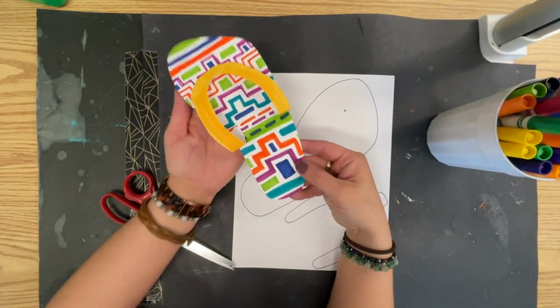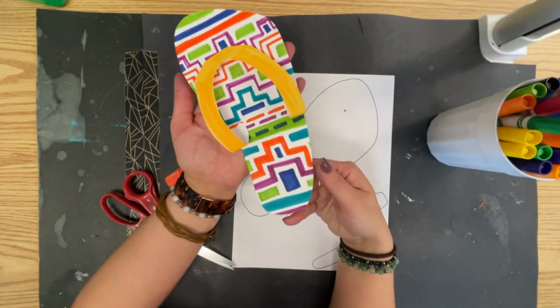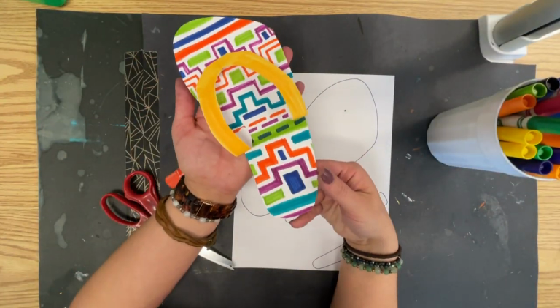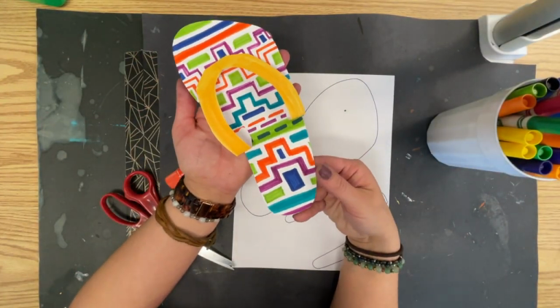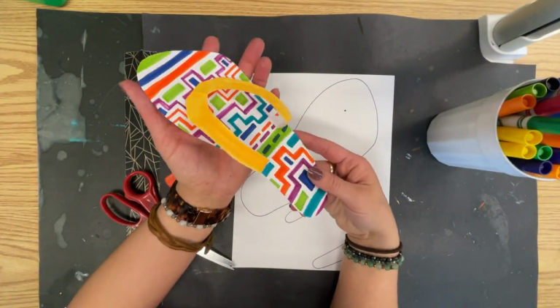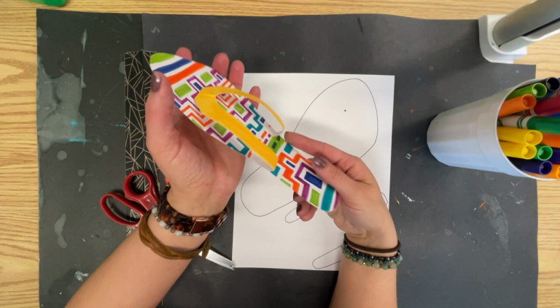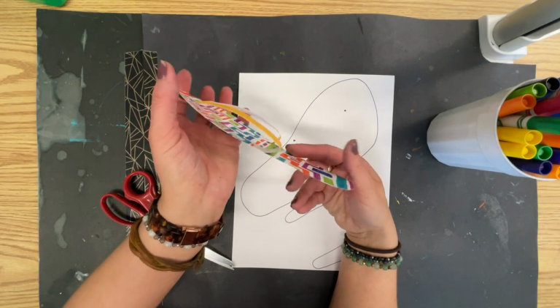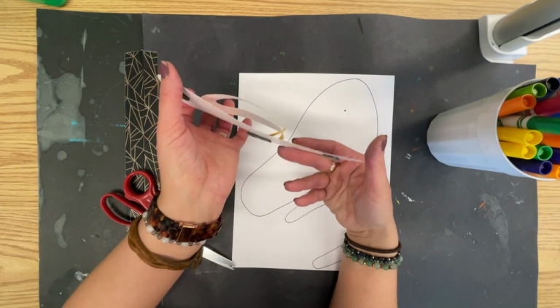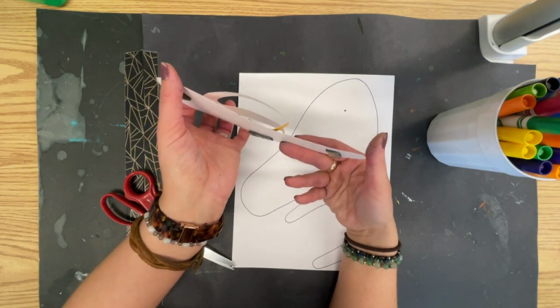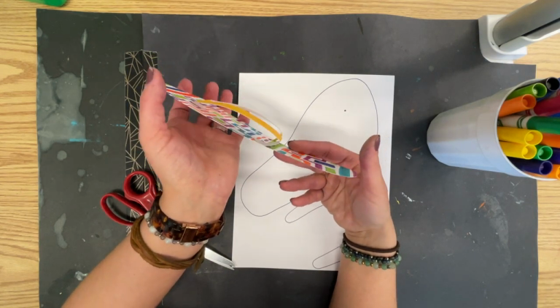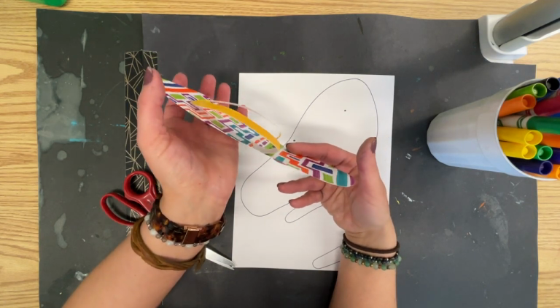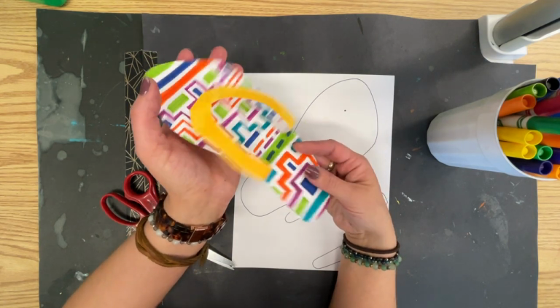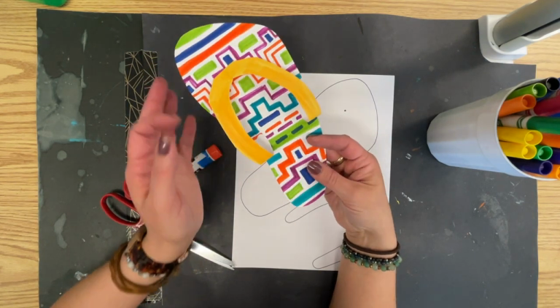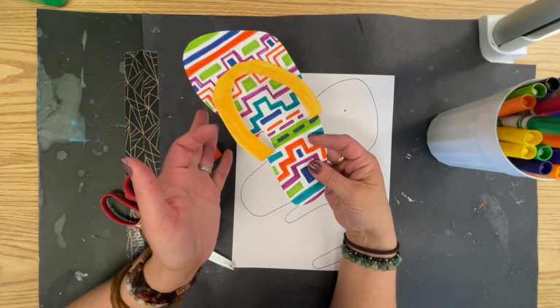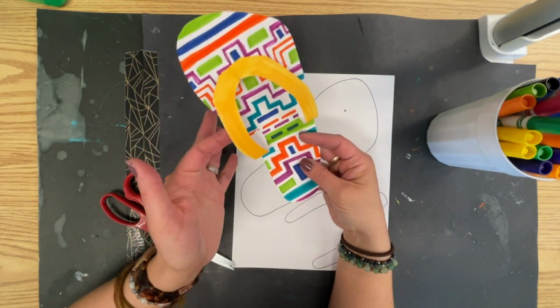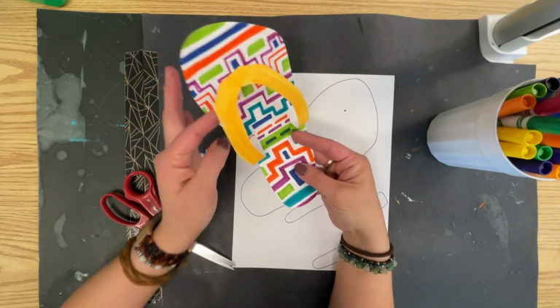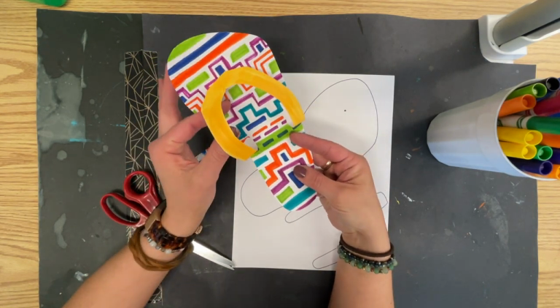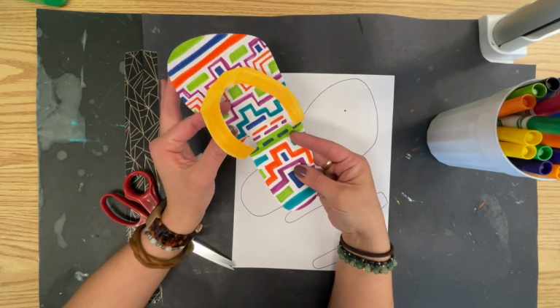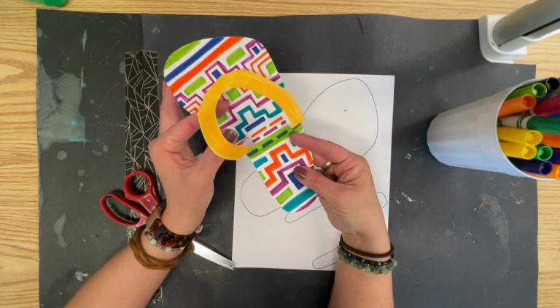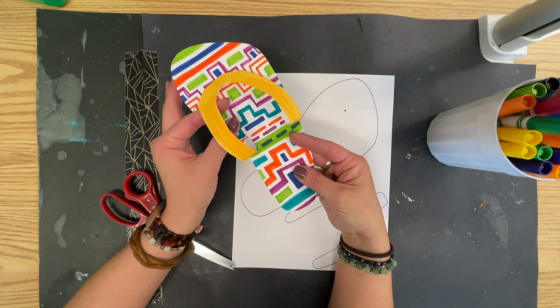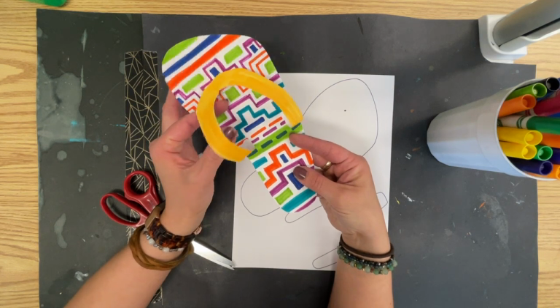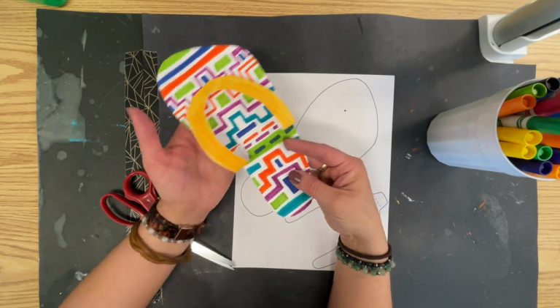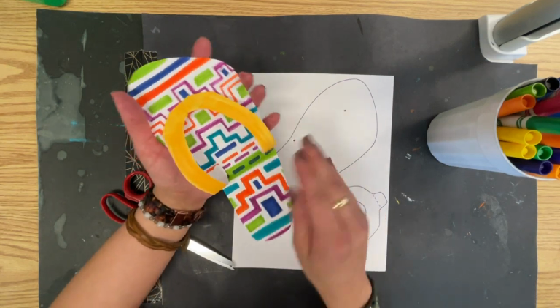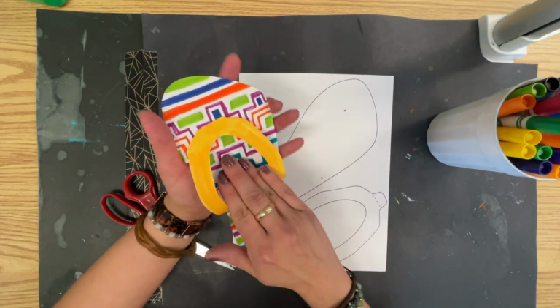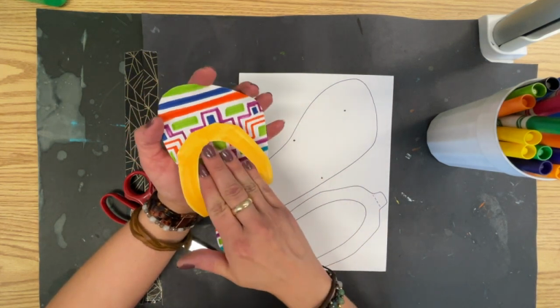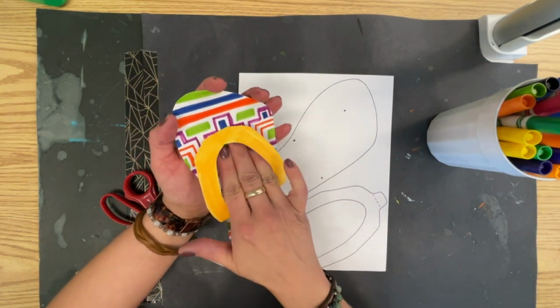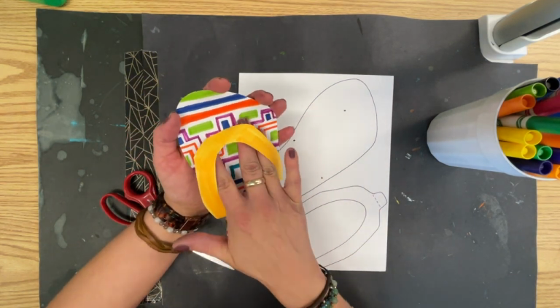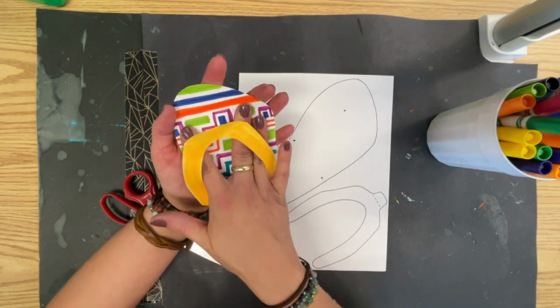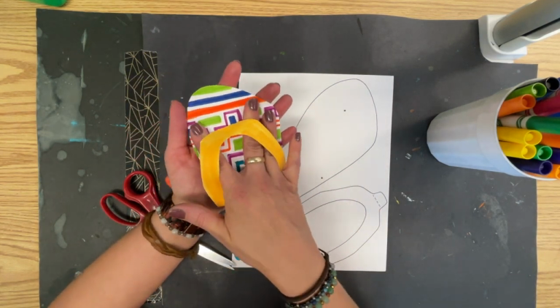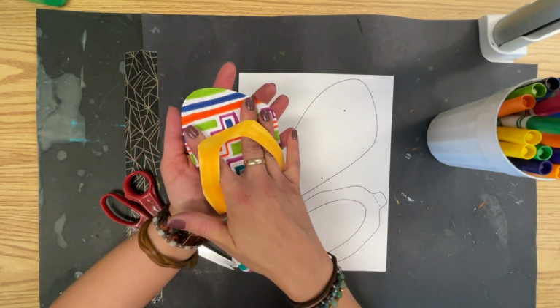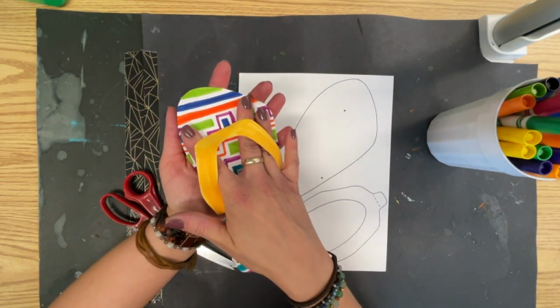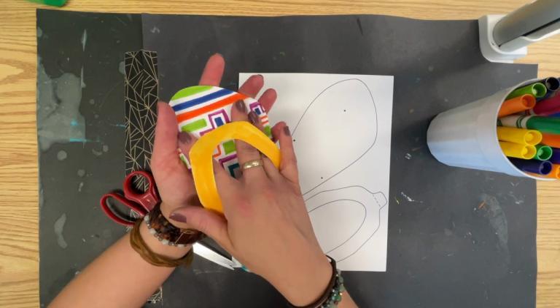First, this is a completed example. You see that we've created the strap sticking up. So like if this were a foot, your foot would go inside there like that.